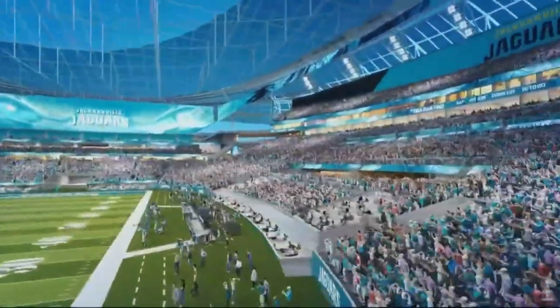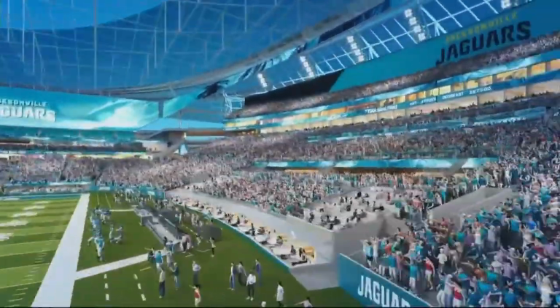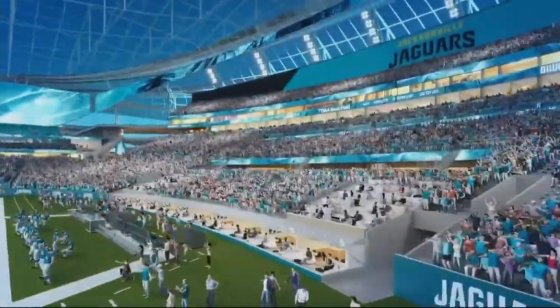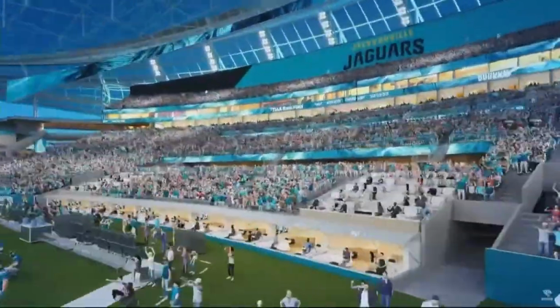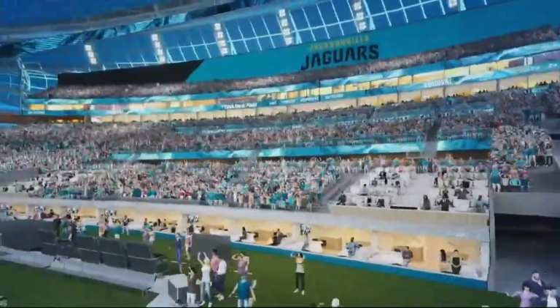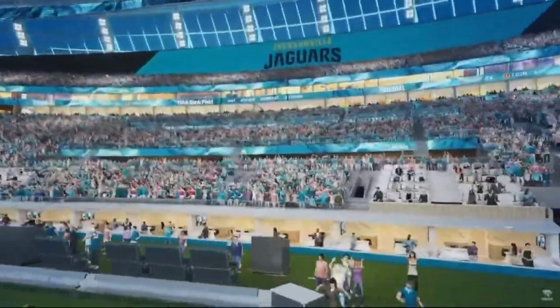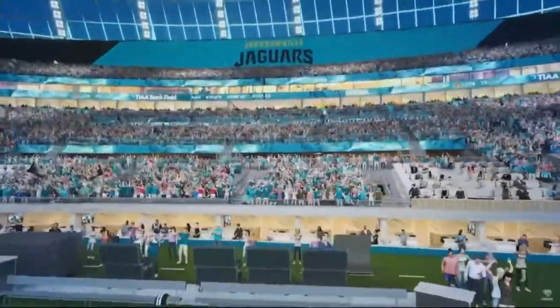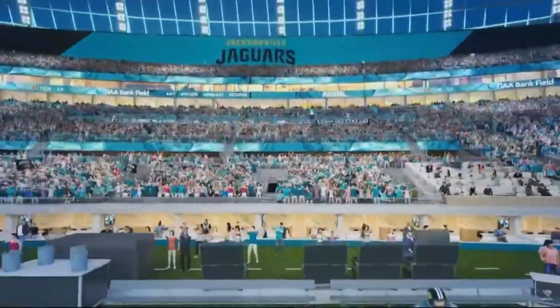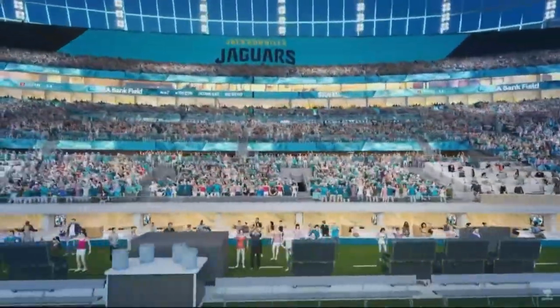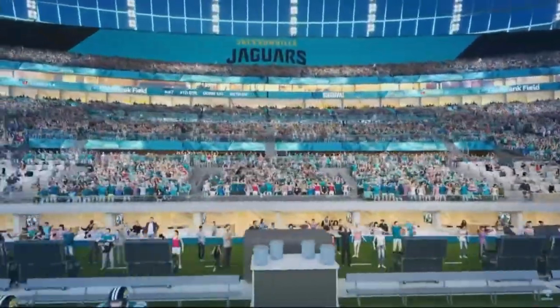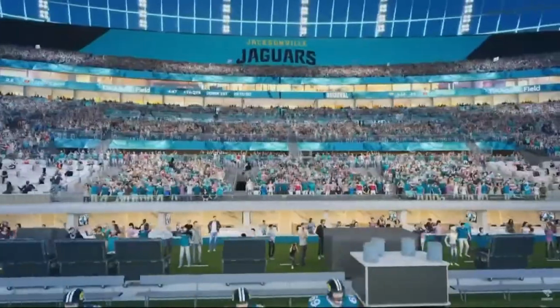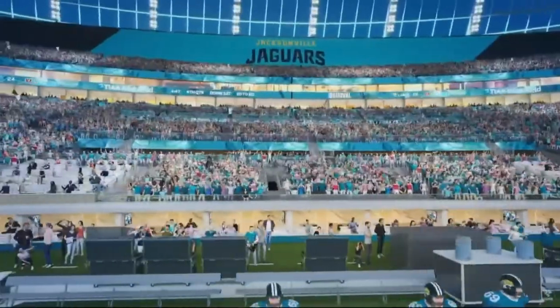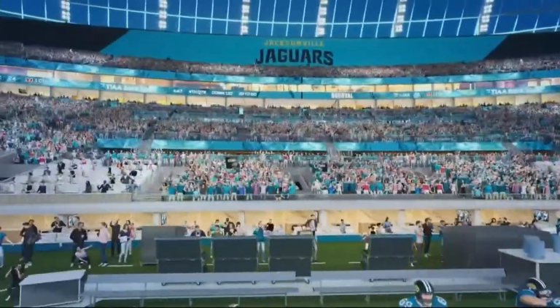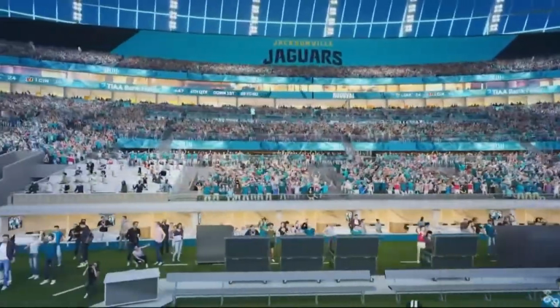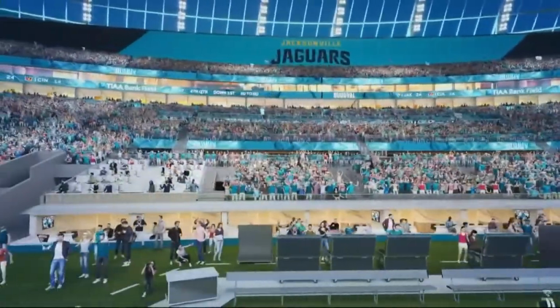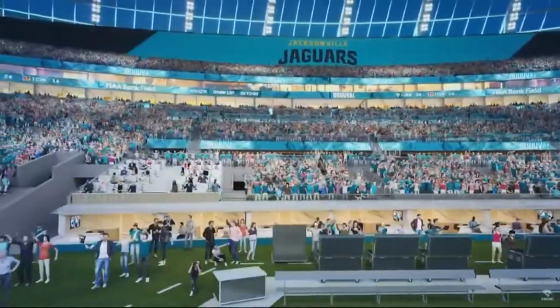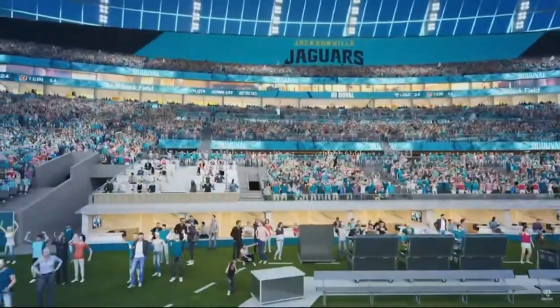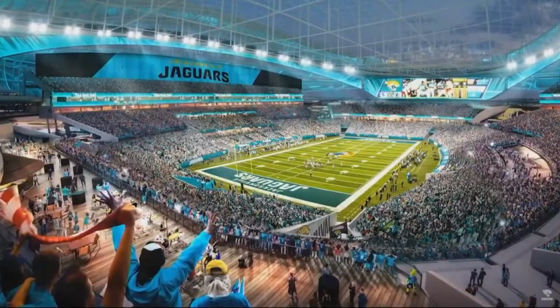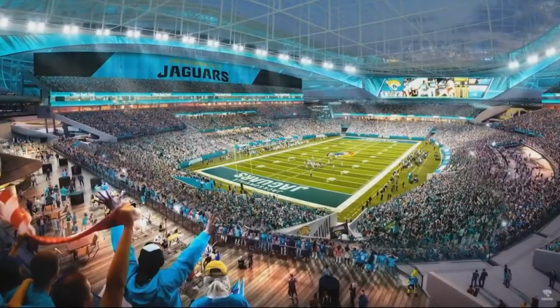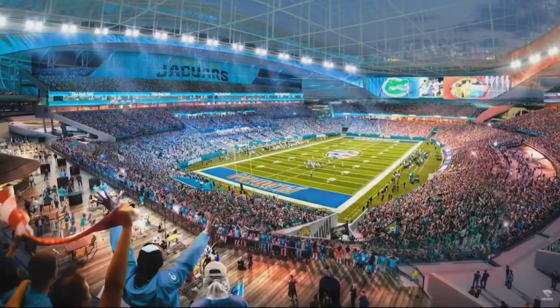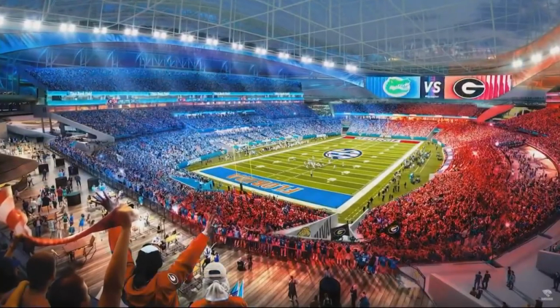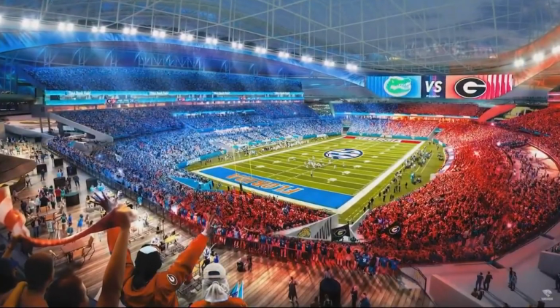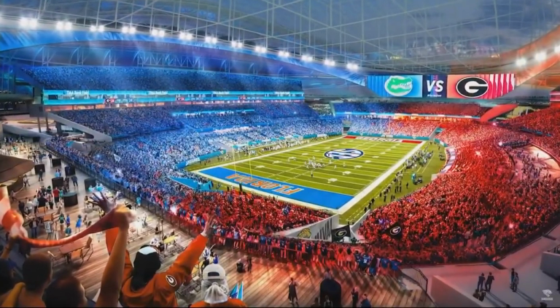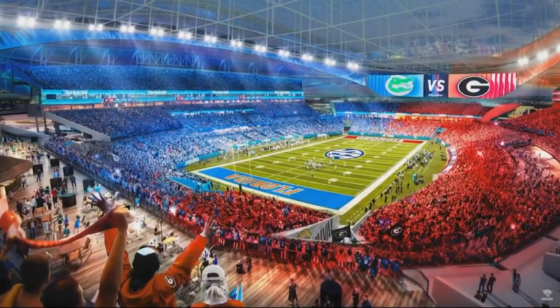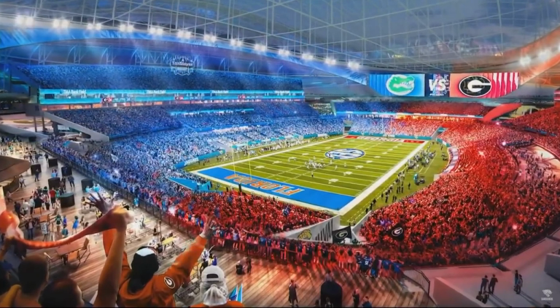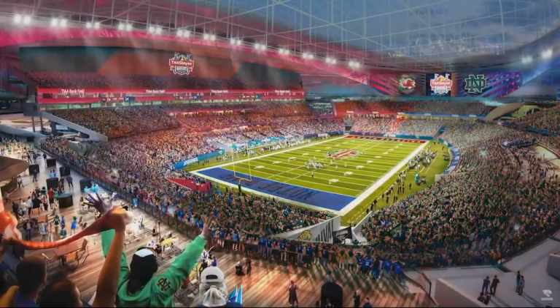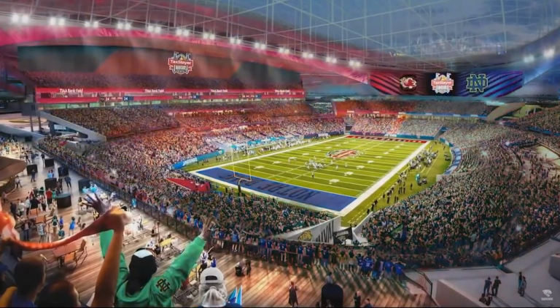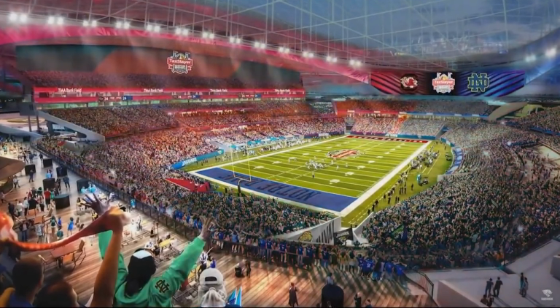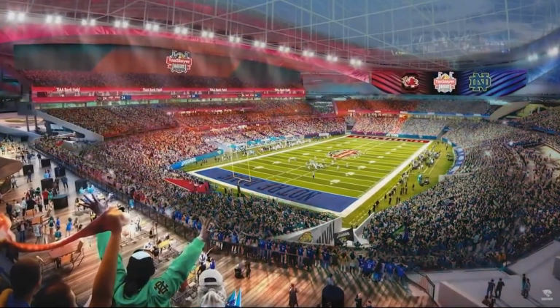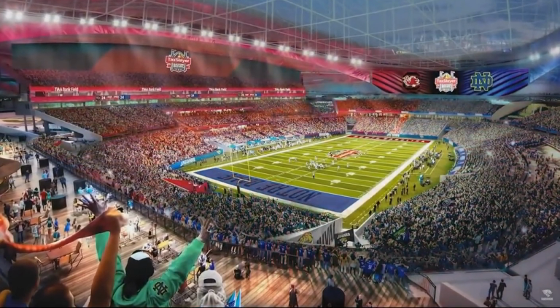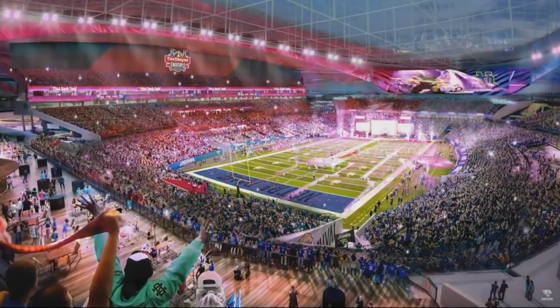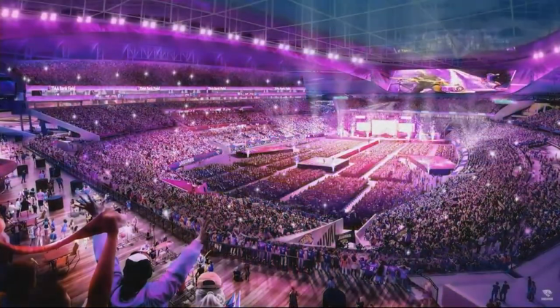The video also shows other events like the Florida-Georgia game and the Gator Bowl, but also adds concerts, soccer games, and even the Final Four as possible events that can happen with the addition of the roof.